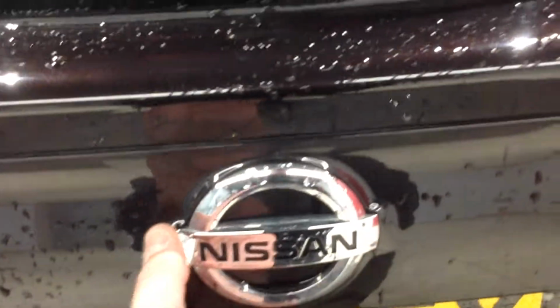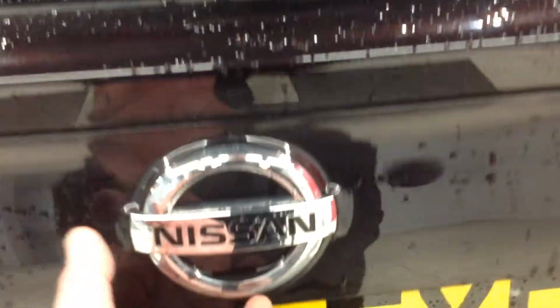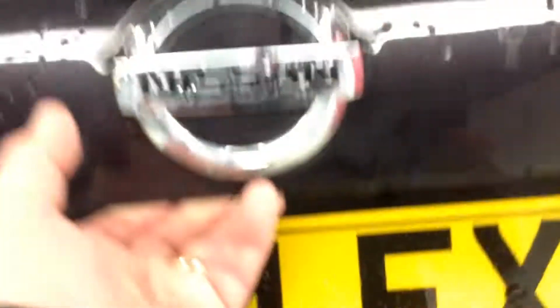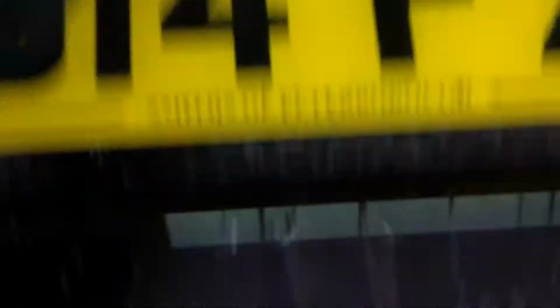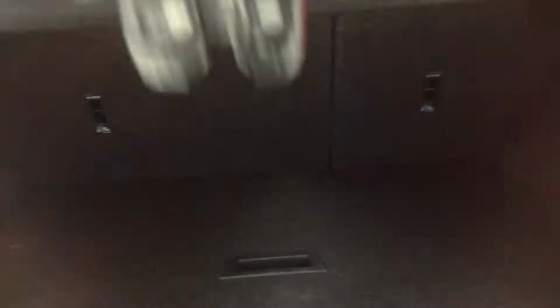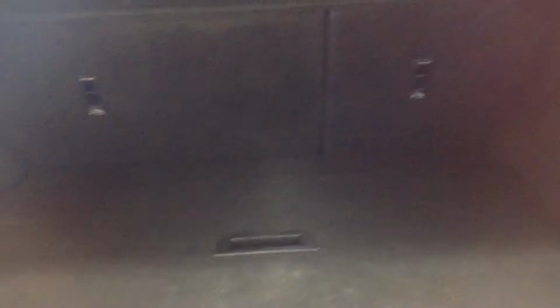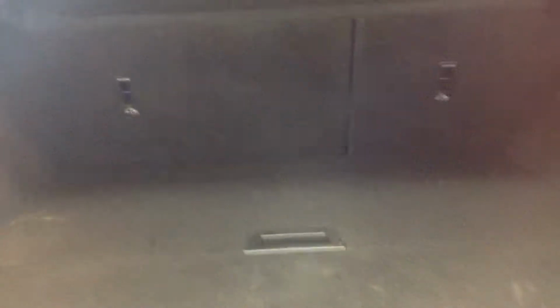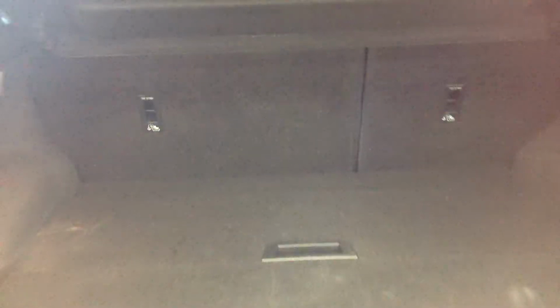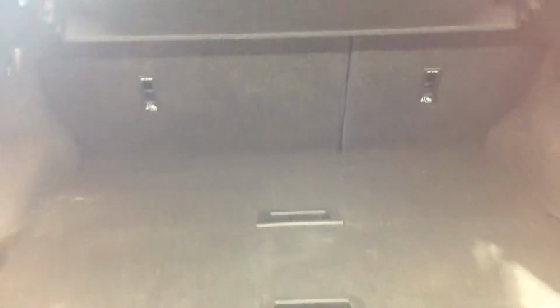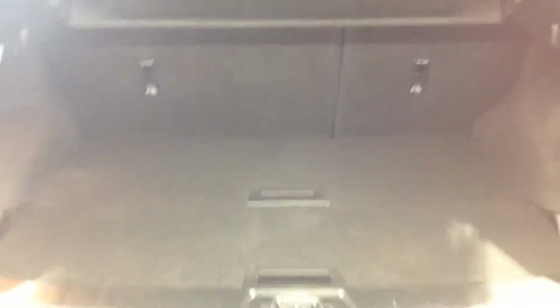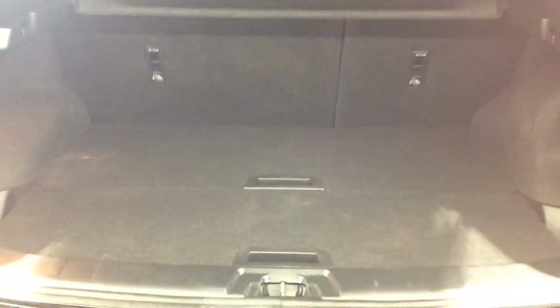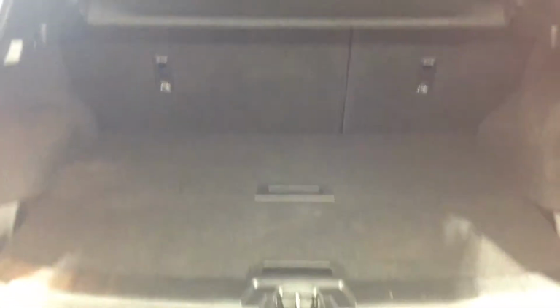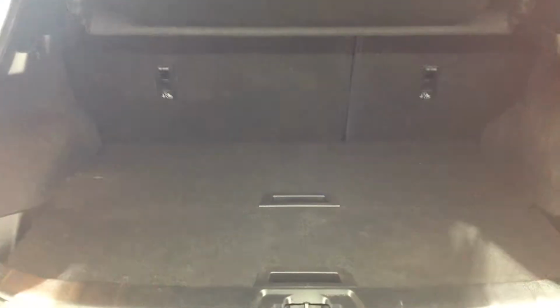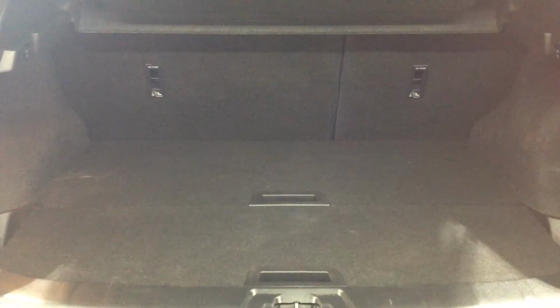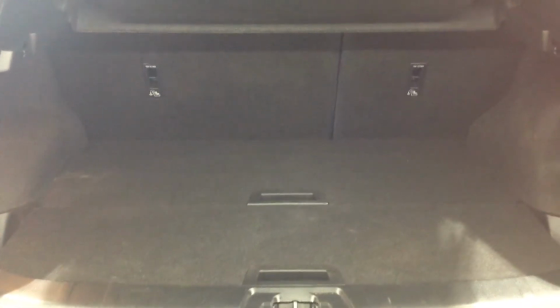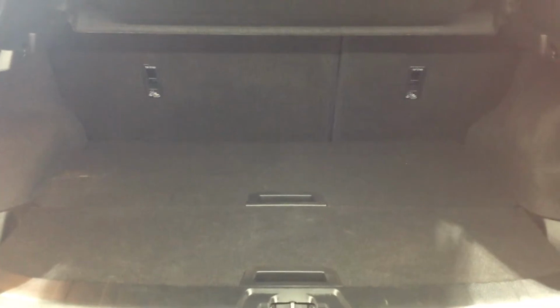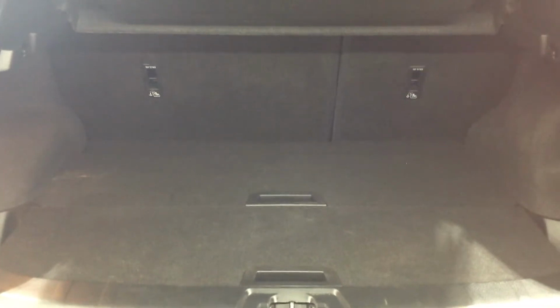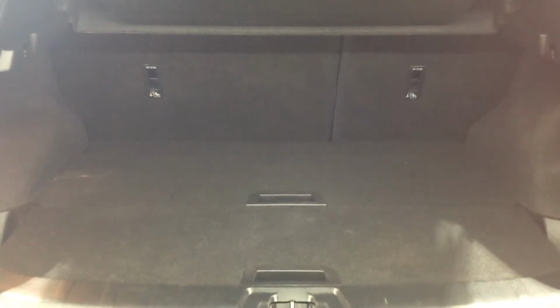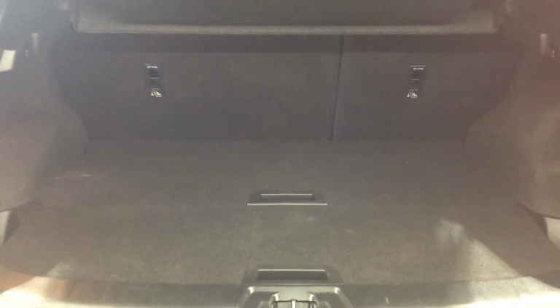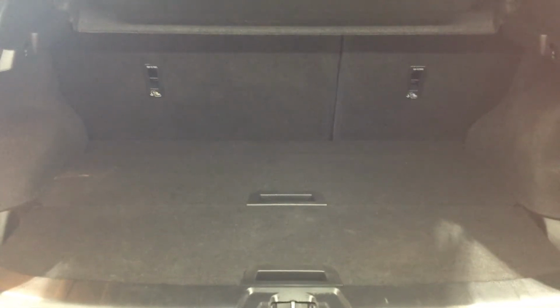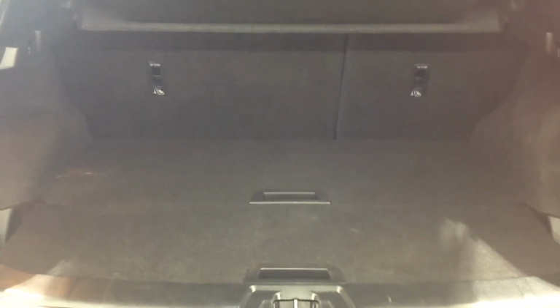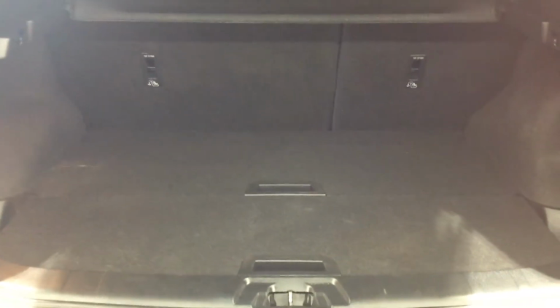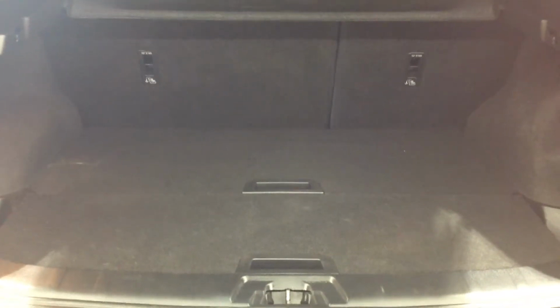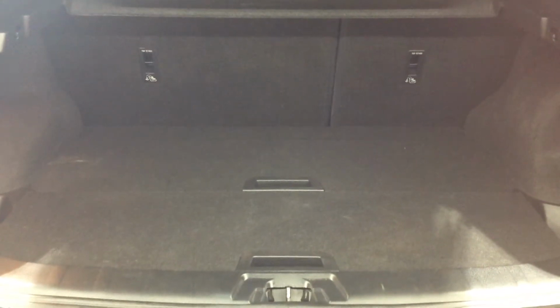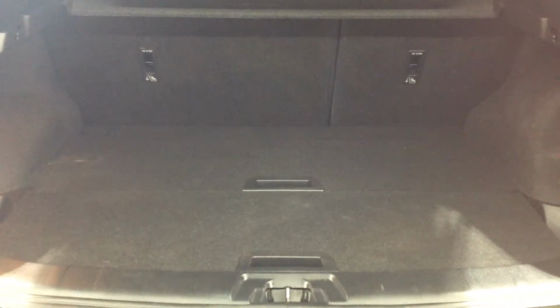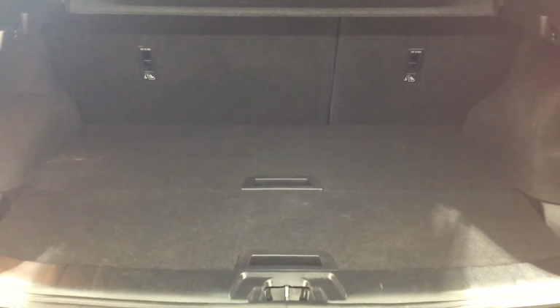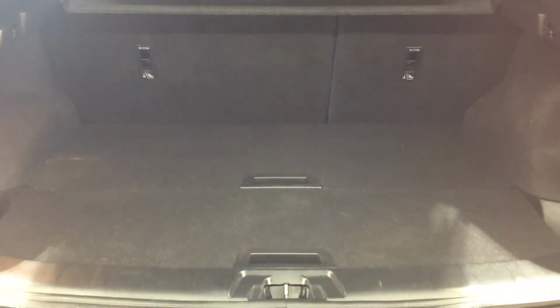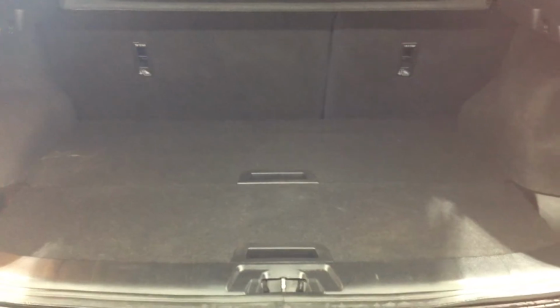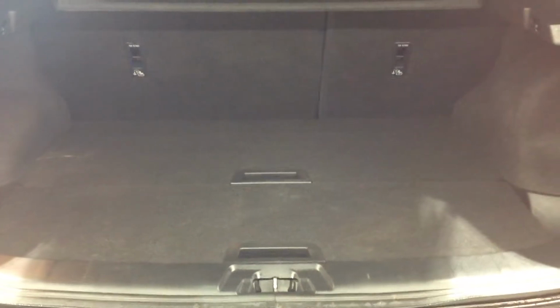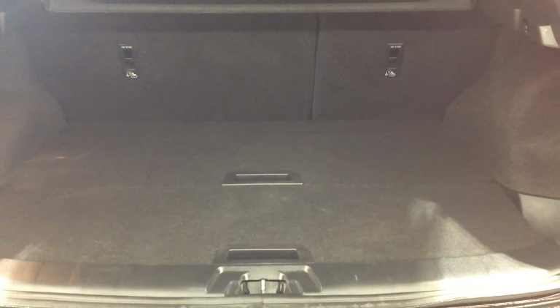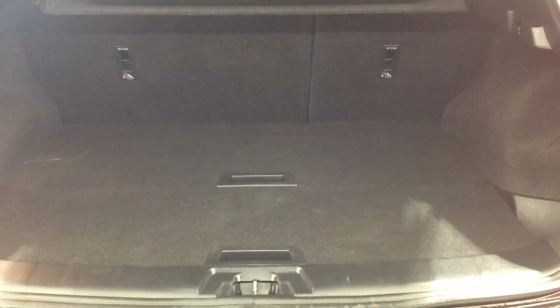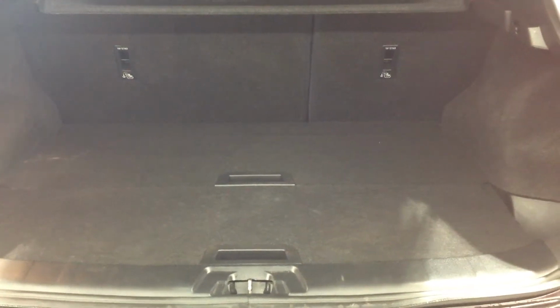This vehicle has a 60-40 split on the back seat and it also has the flexi board system, which allows you to drop the boards down to give you a deeper boot, or should you wish to keep it at the same level you can hide things underneath. It also comes with the tire inflation kit as standard.